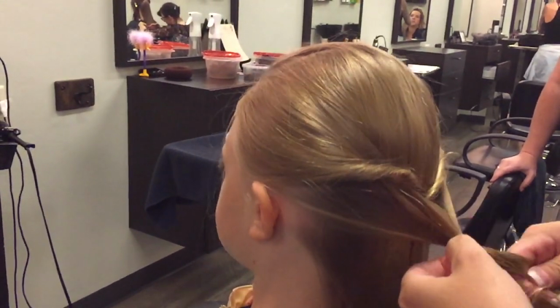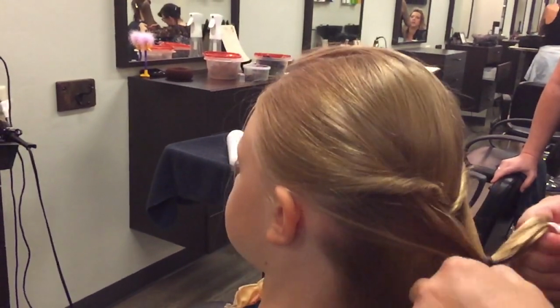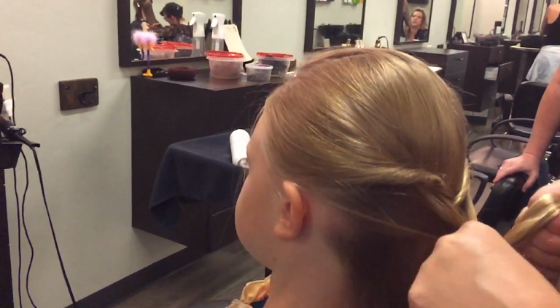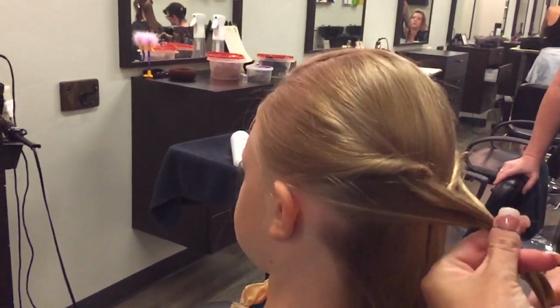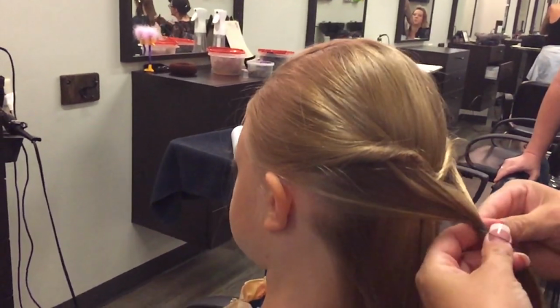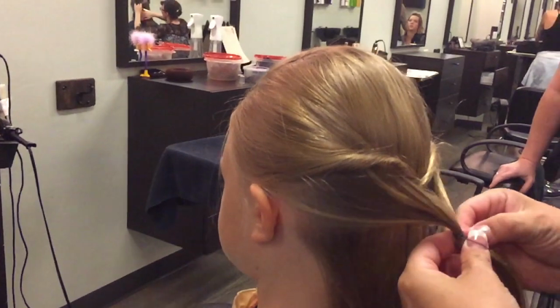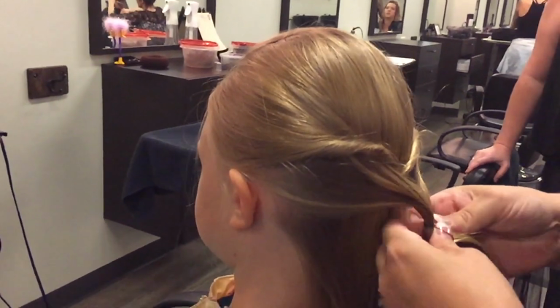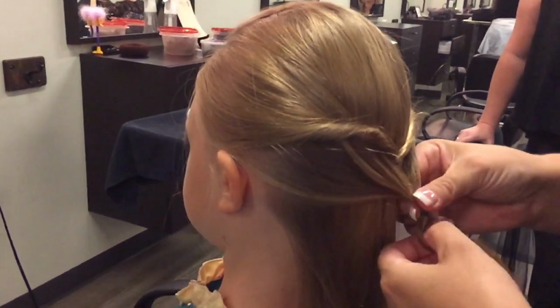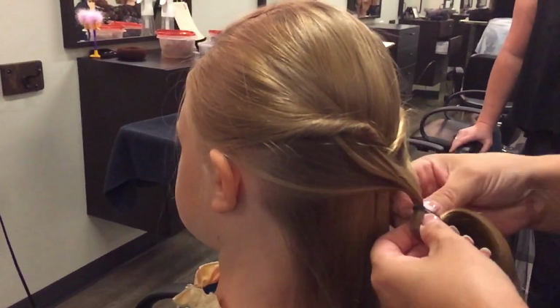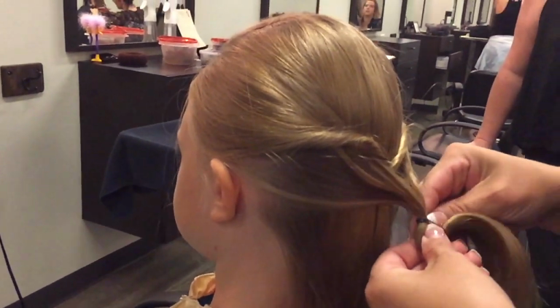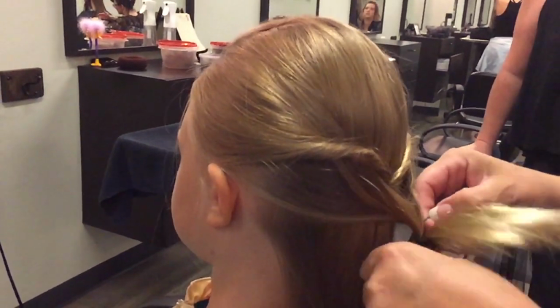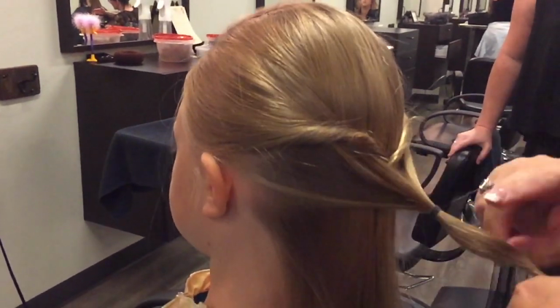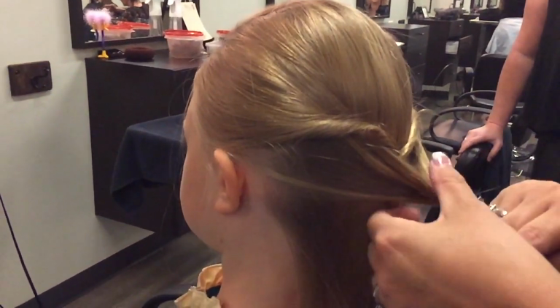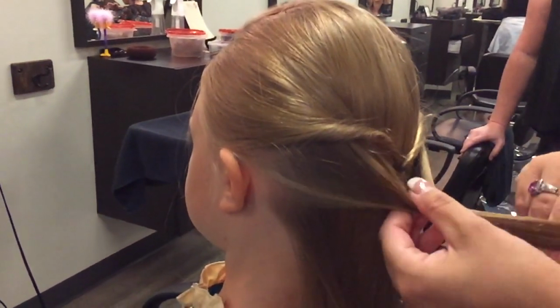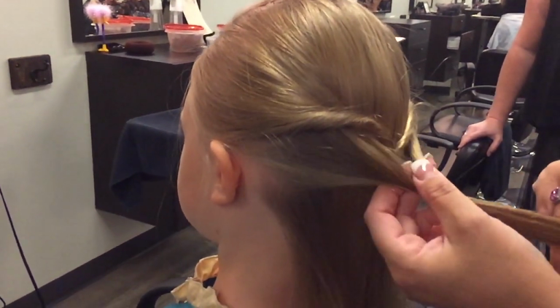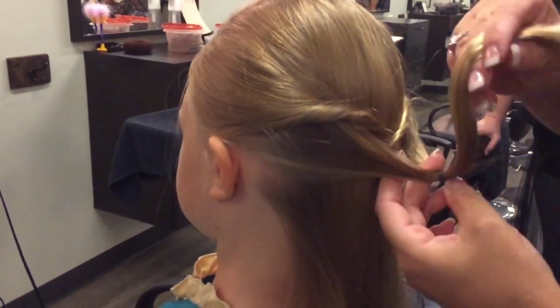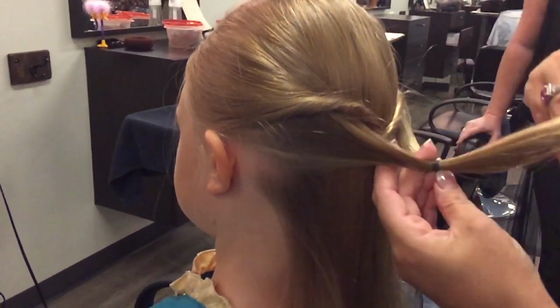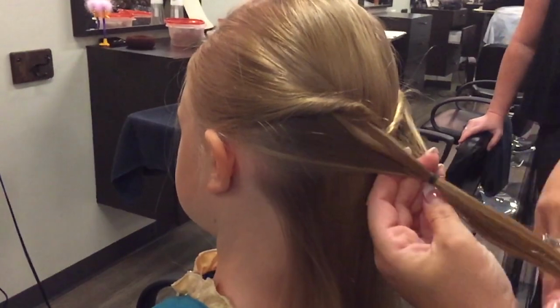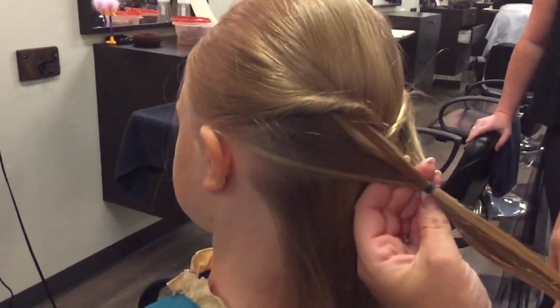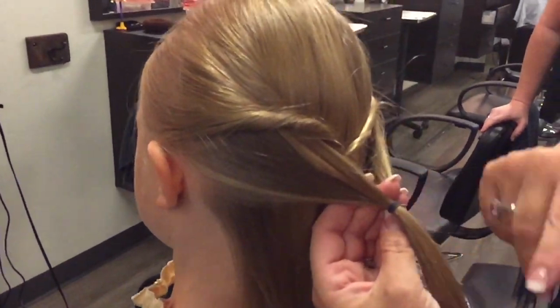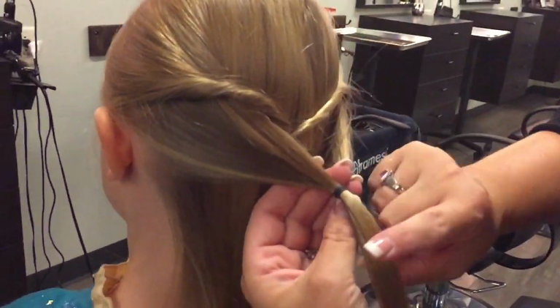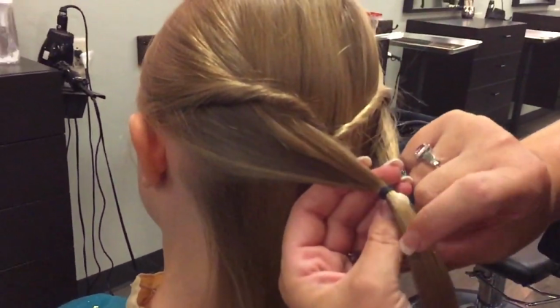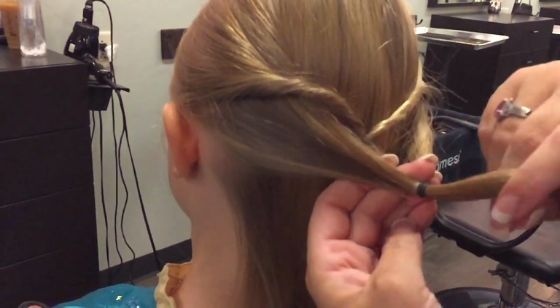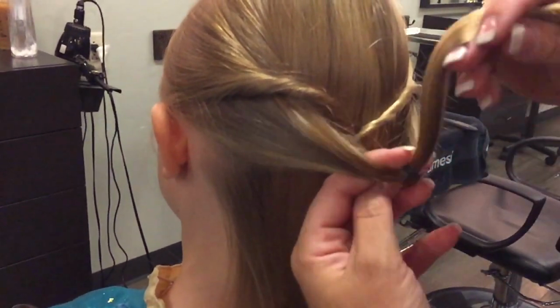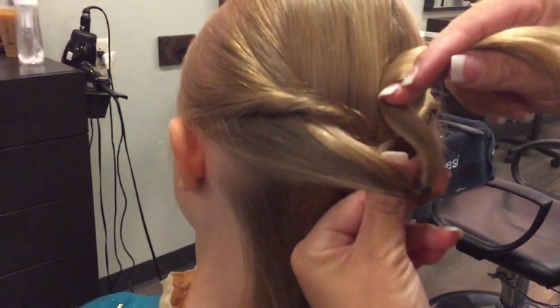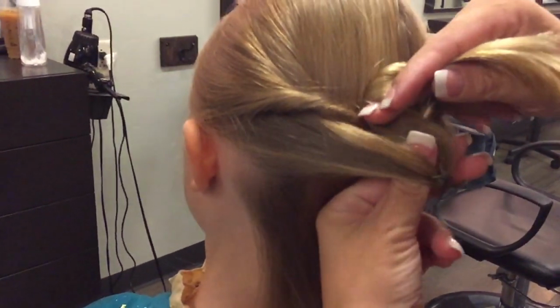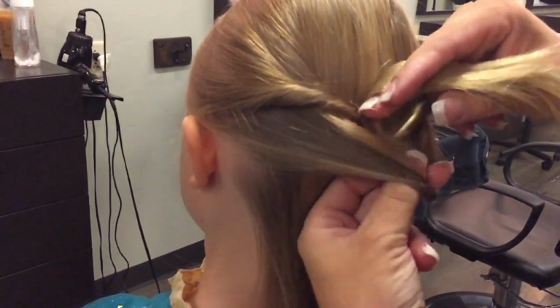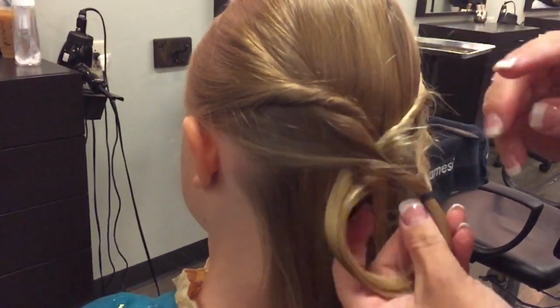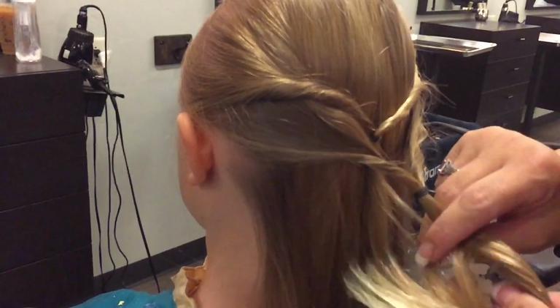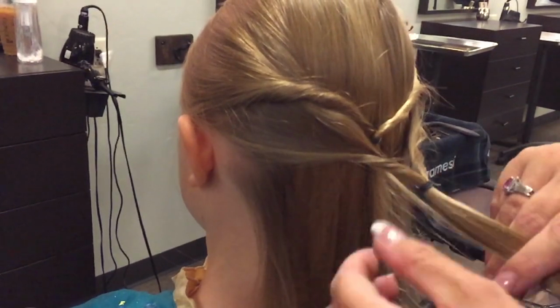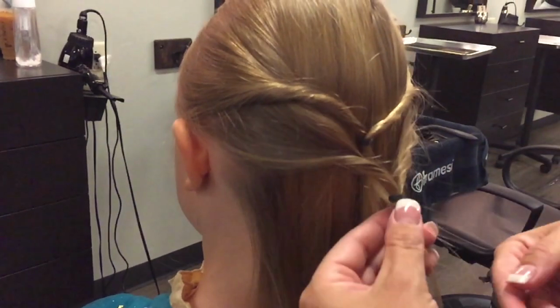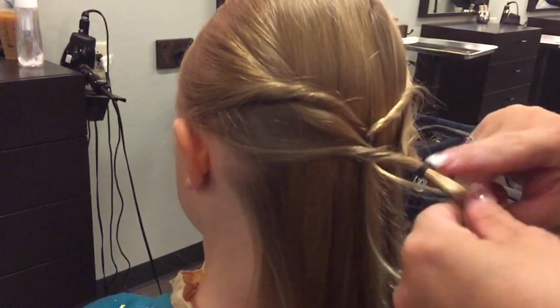Especially right now during the summer — it's so hot and humid. It keeps the hair back but it's something different, and it's hard to get out, which is good. So I just pulled this ponytail through the top. You can do it one time.